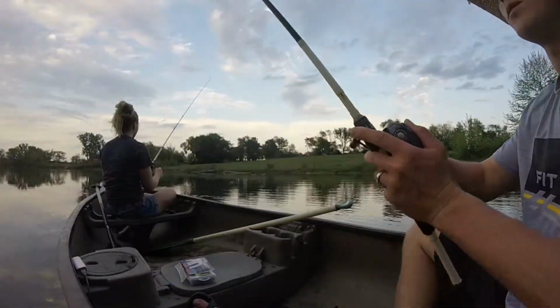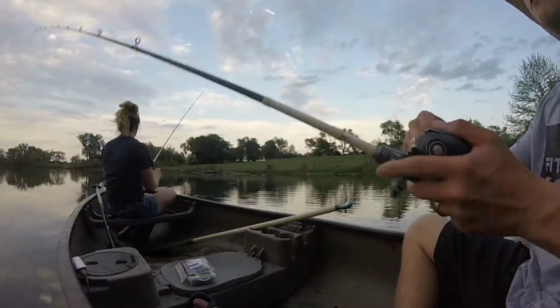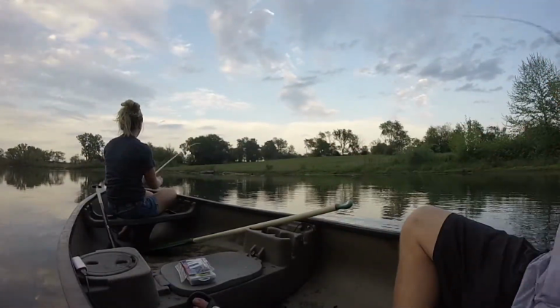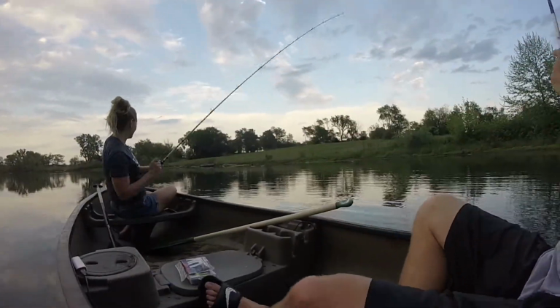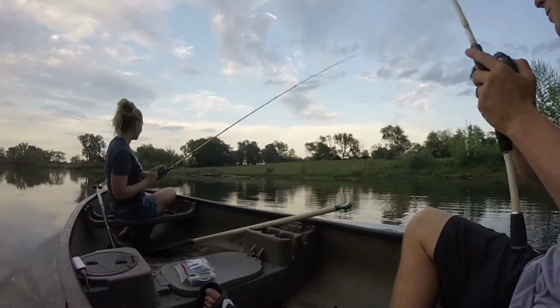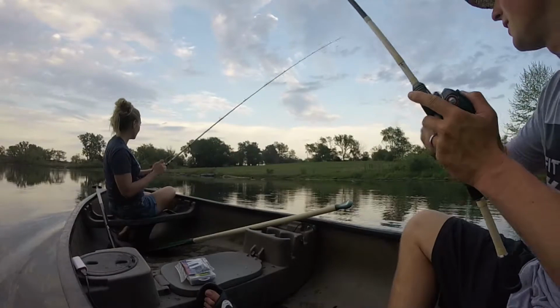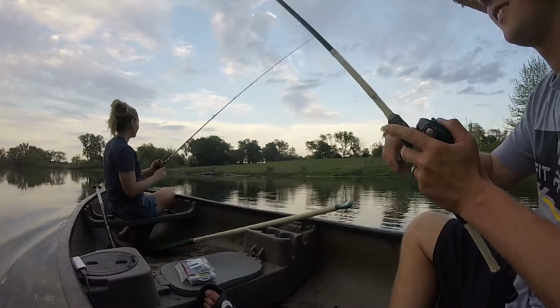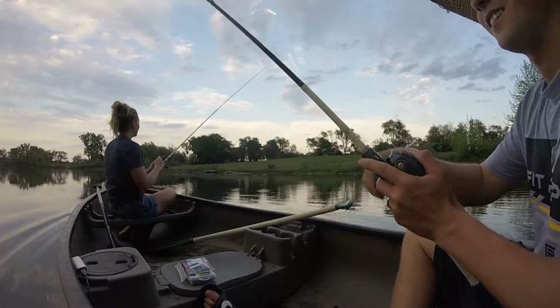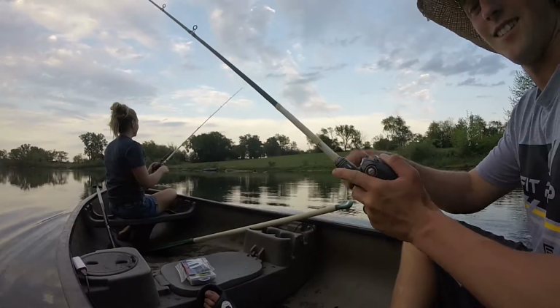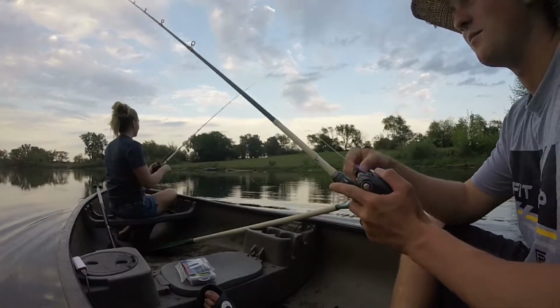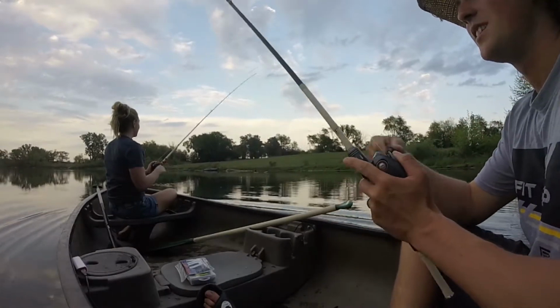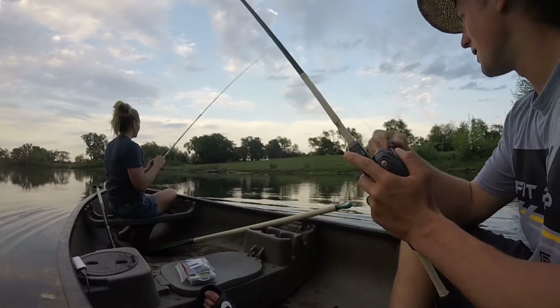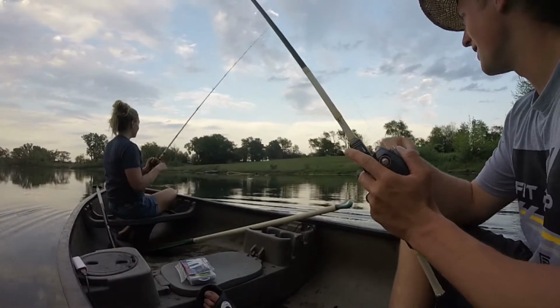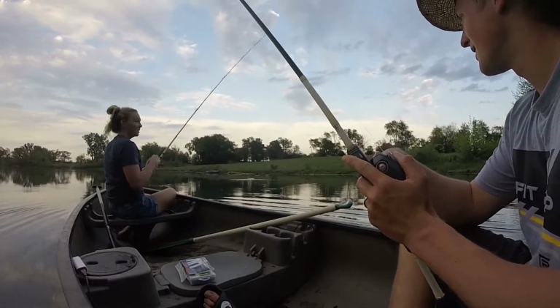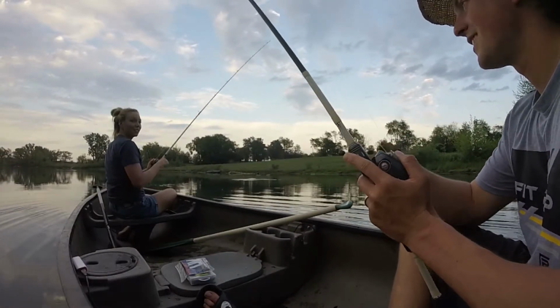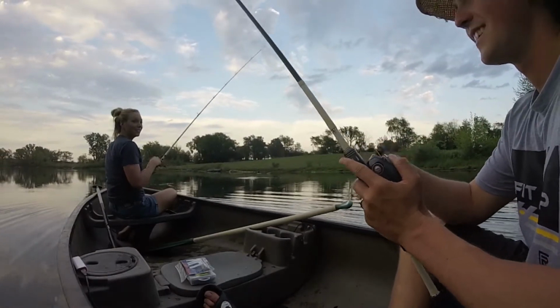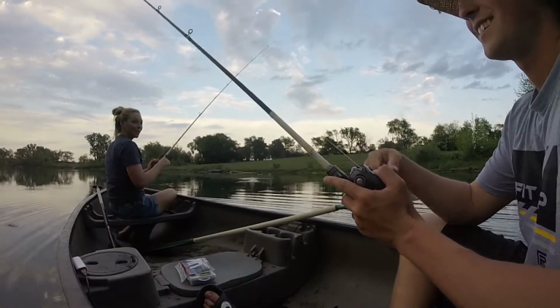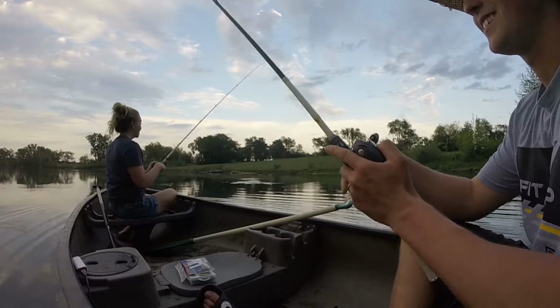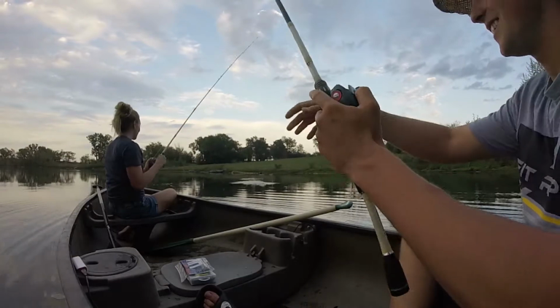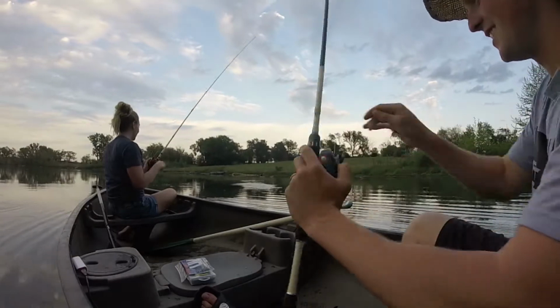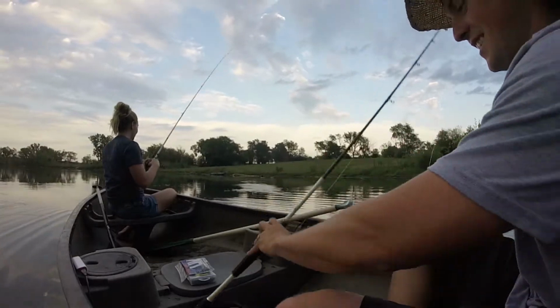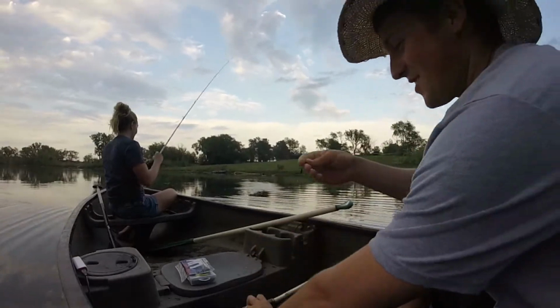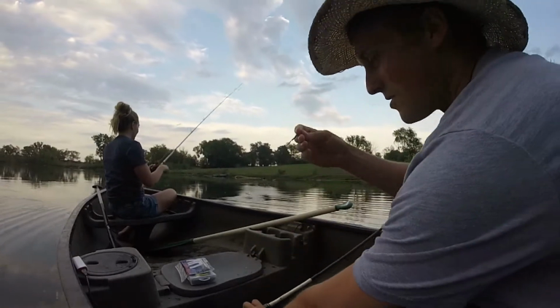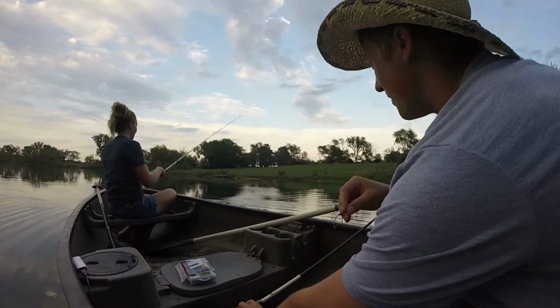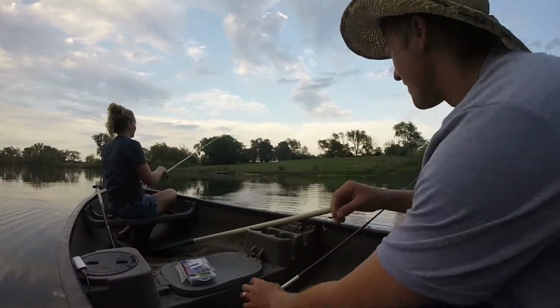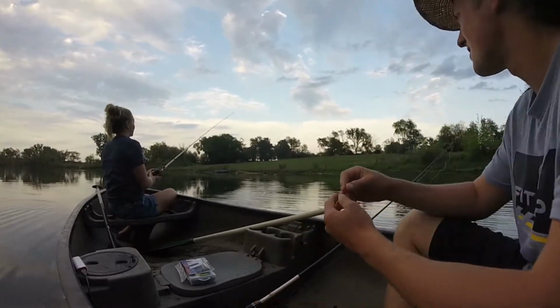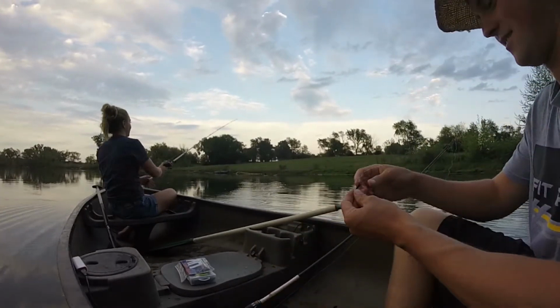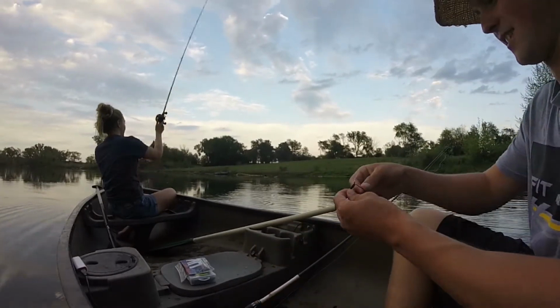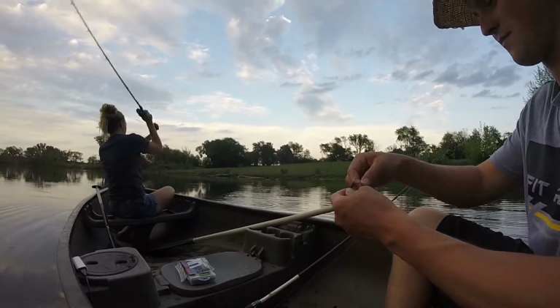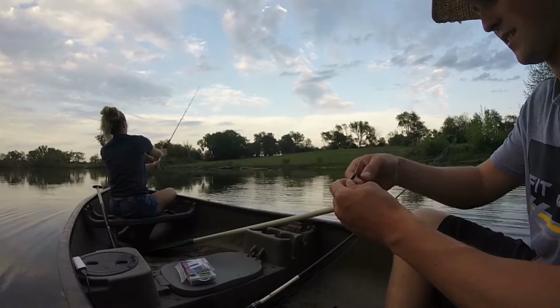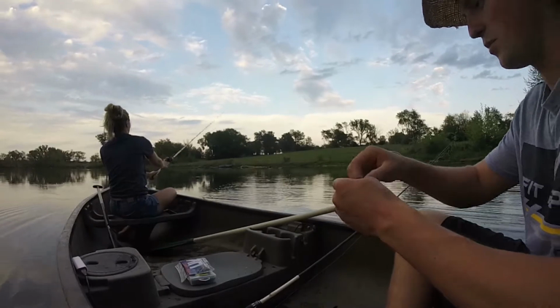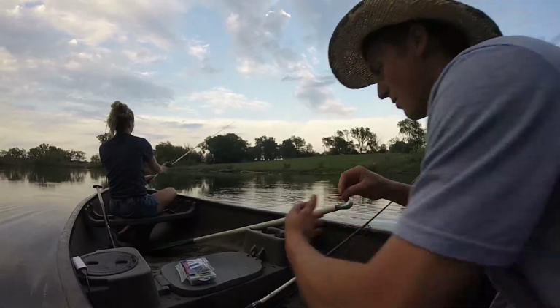One's biting way out there — oh, he got off. I lost him. He stole my Senko. We both had a bite at the same time. He stole my whole Senko. Got to put on a new one.